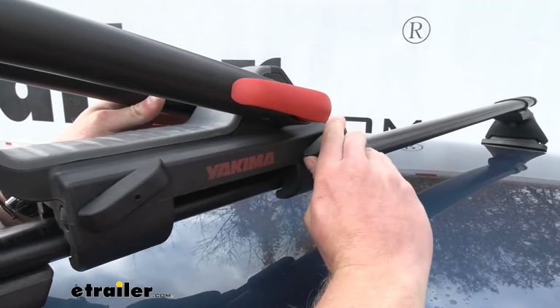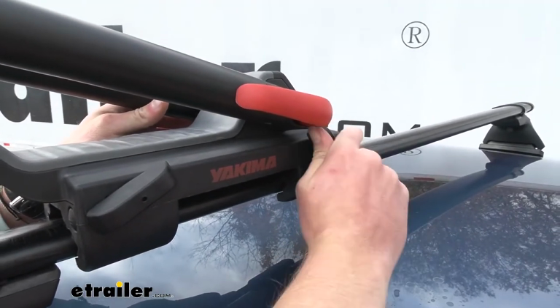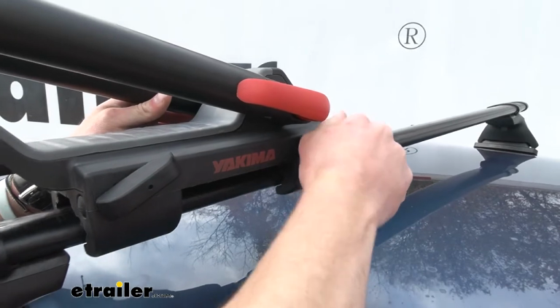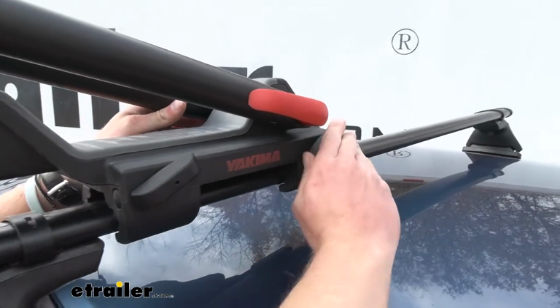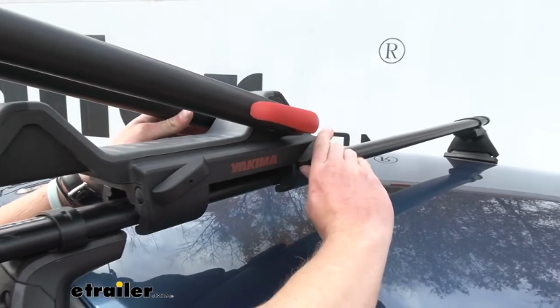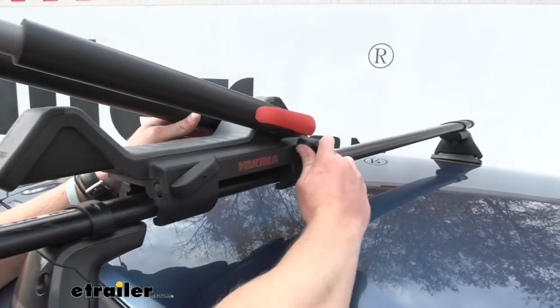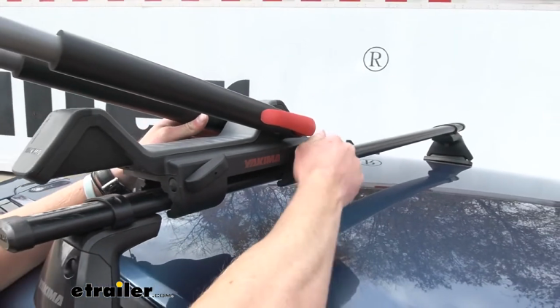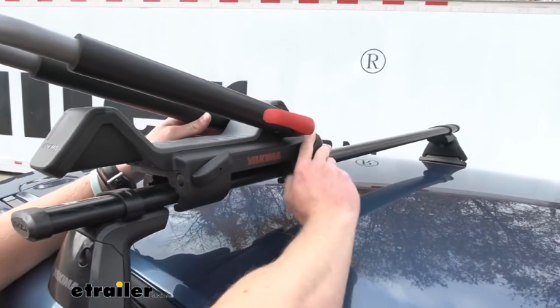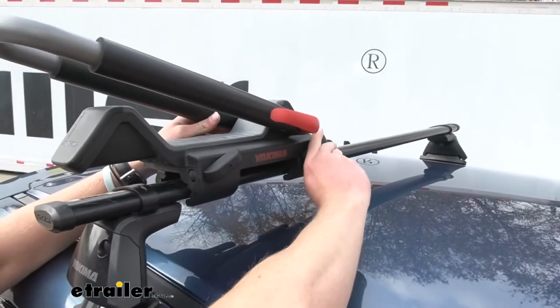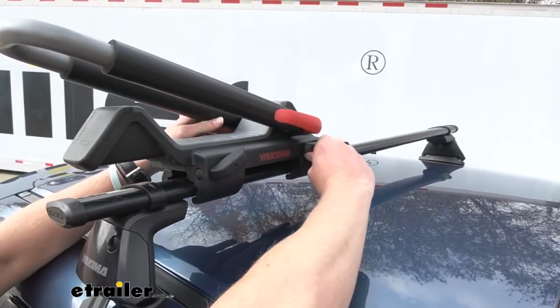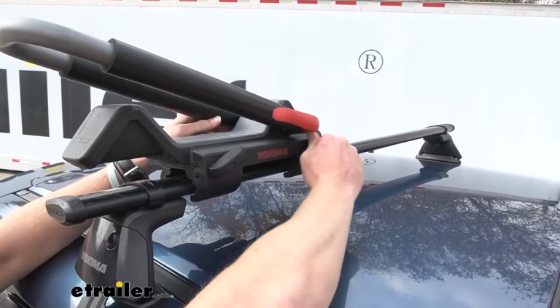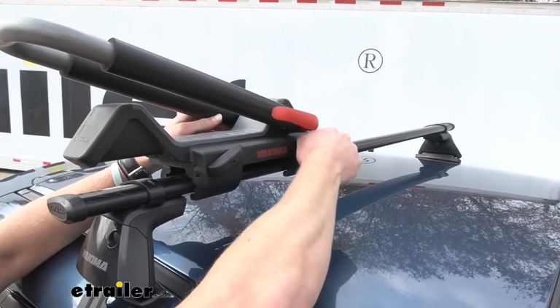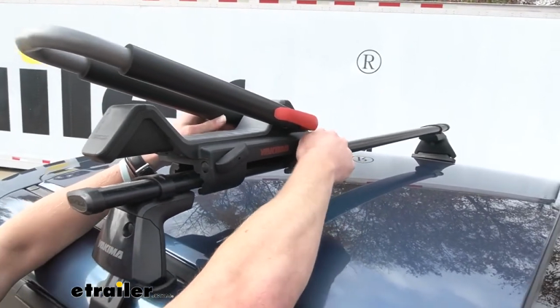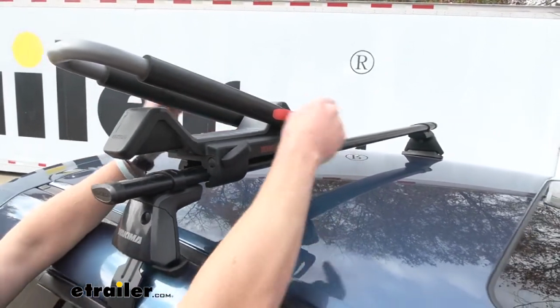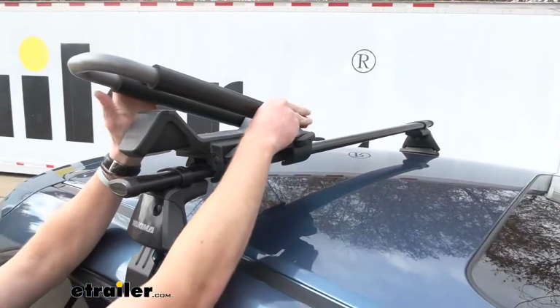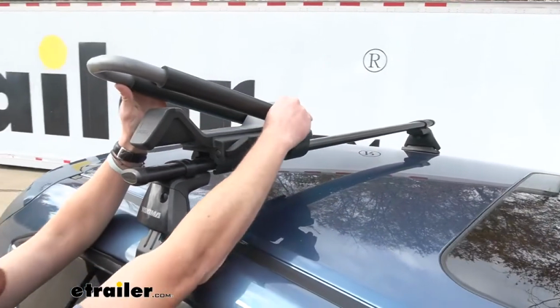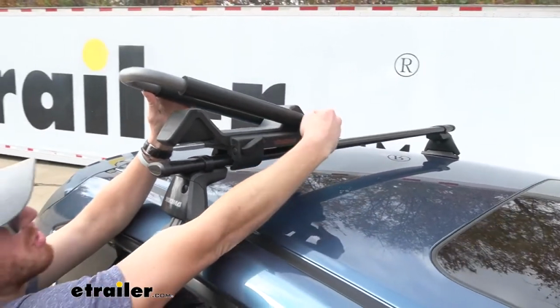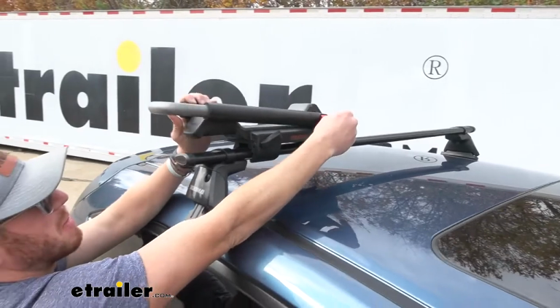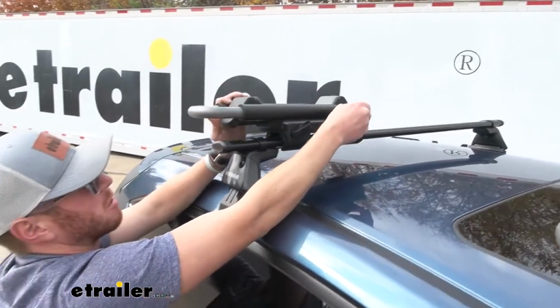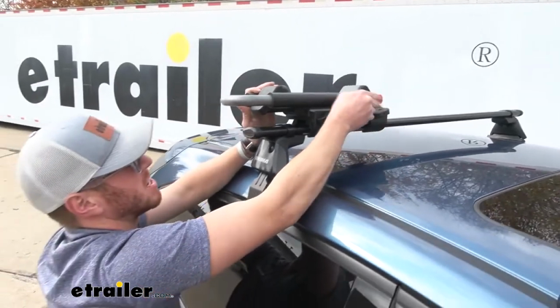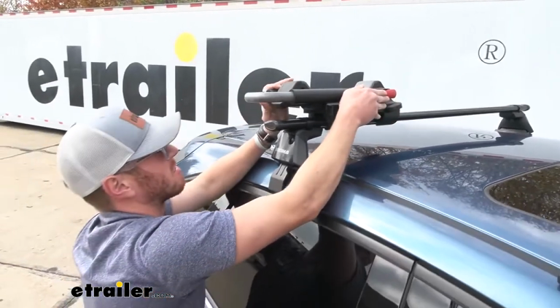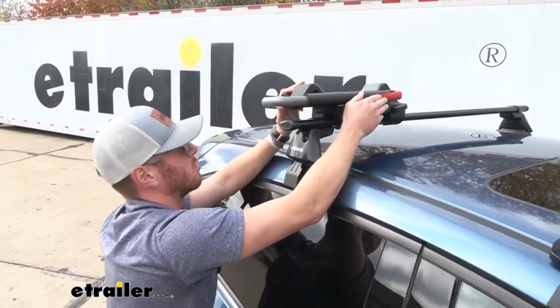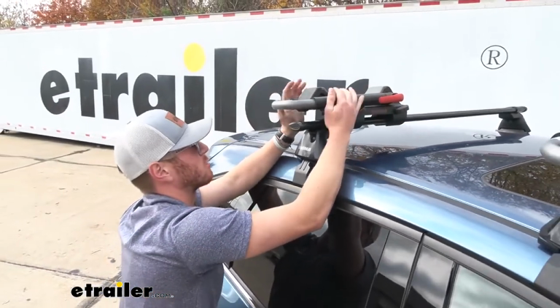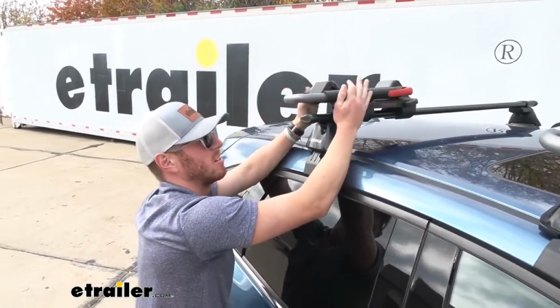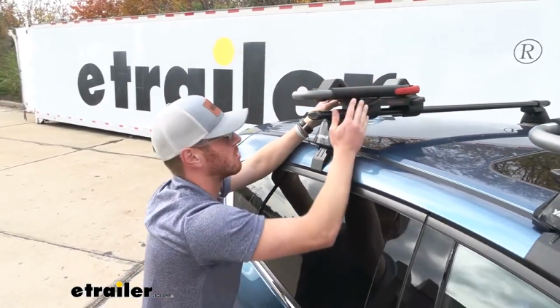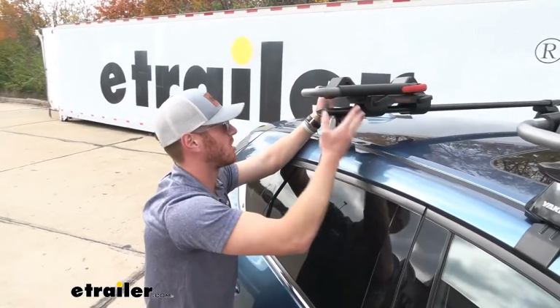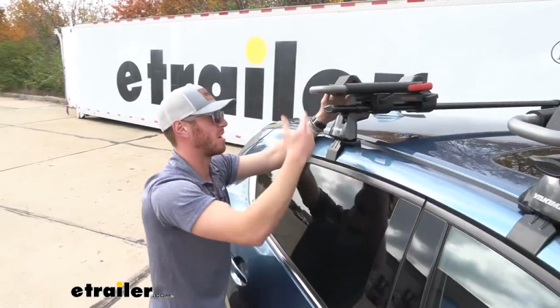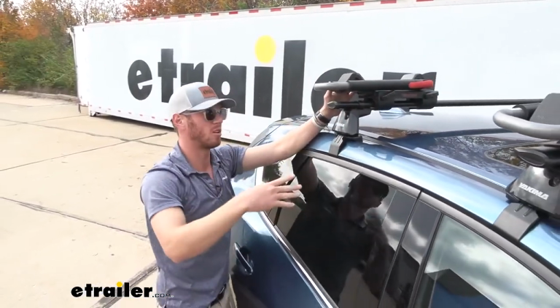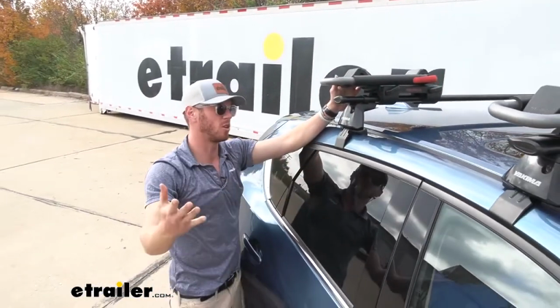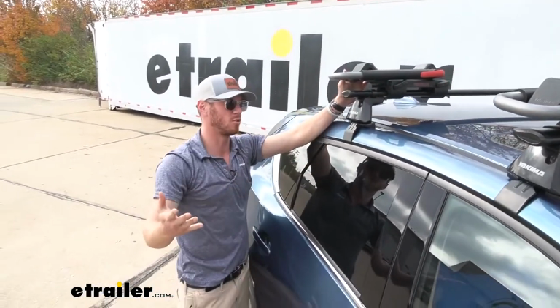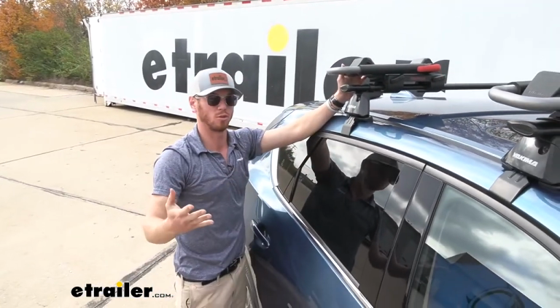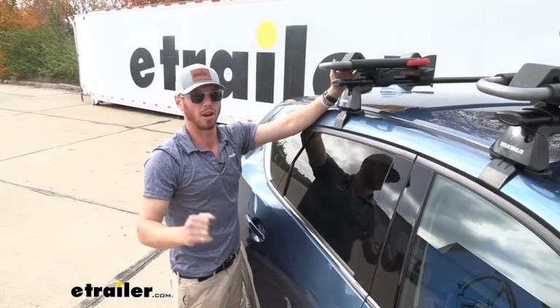Sometimes people just like to stick with the same brands, which doesn't really matter to me as long as it works. So this is a good example of what you can do with your roof rack.